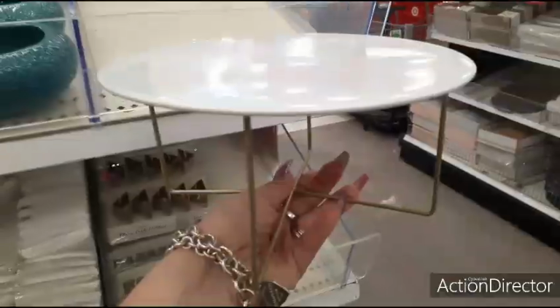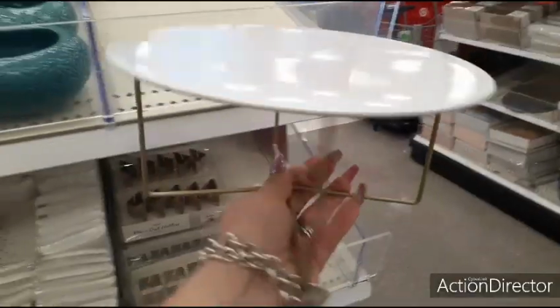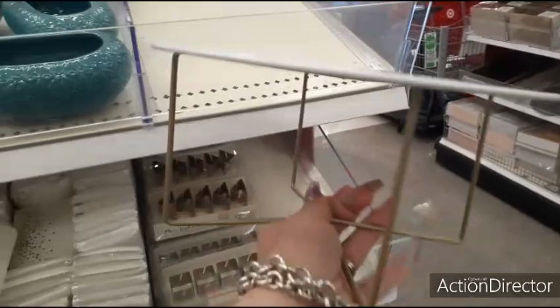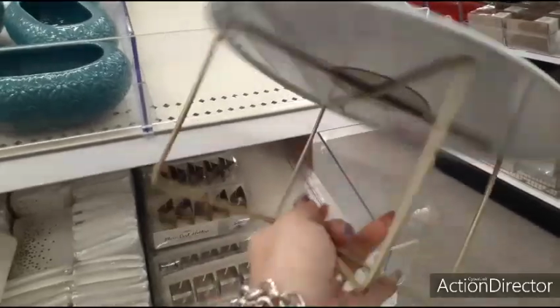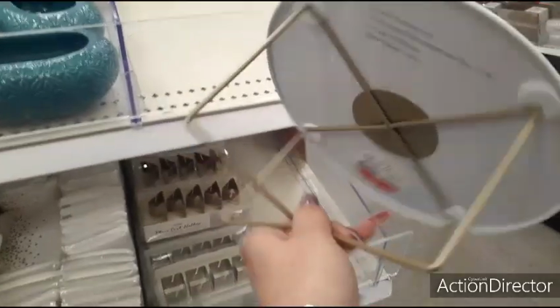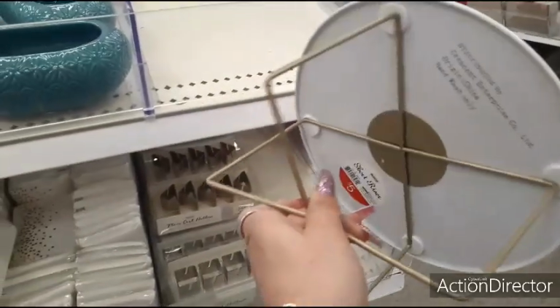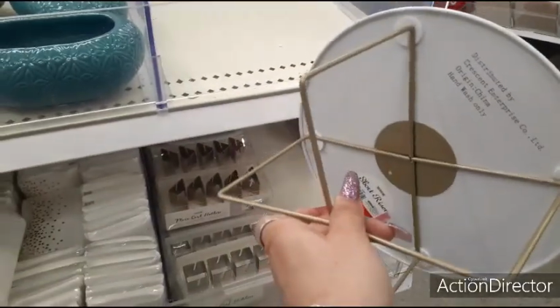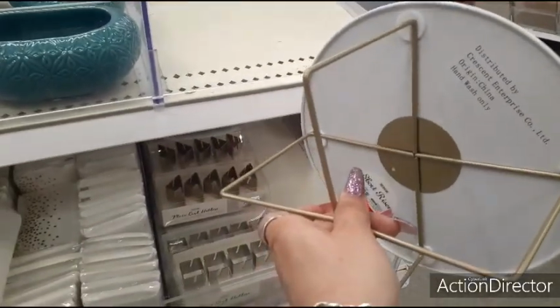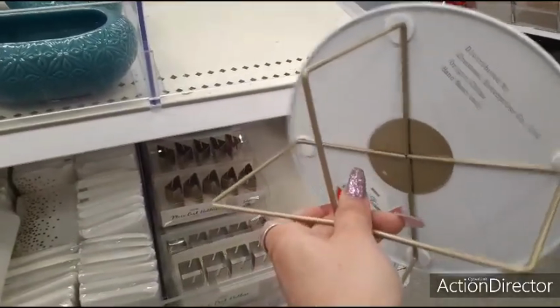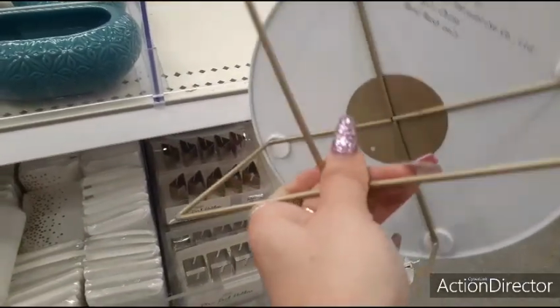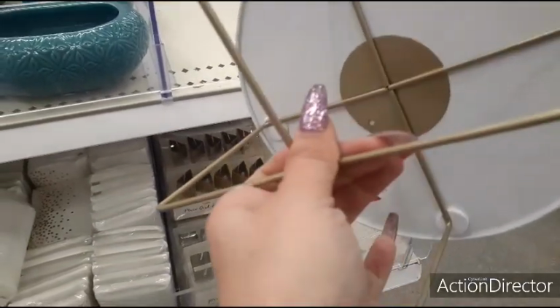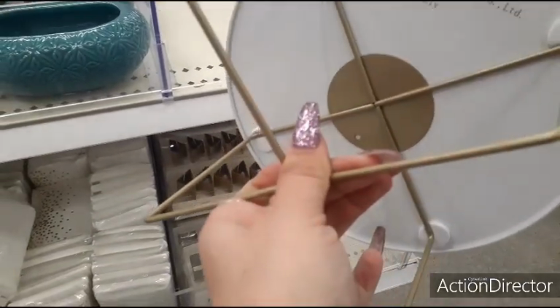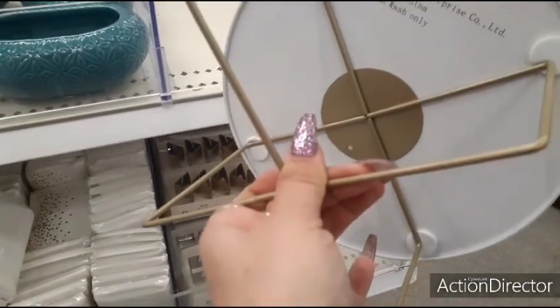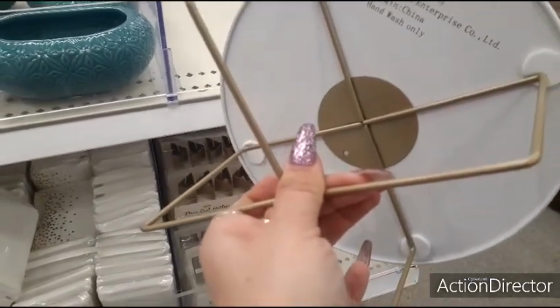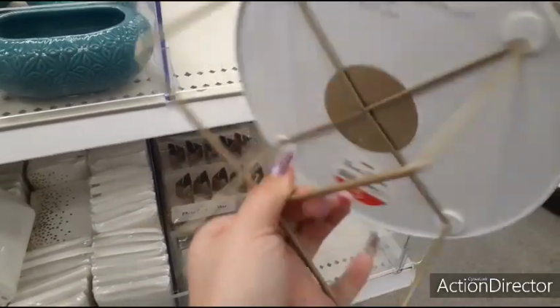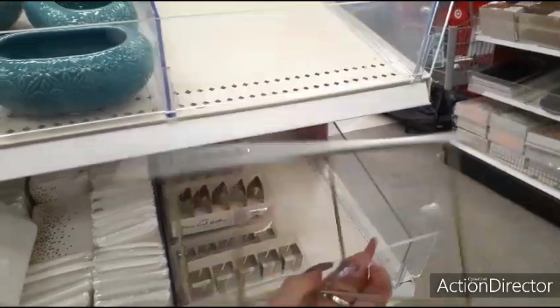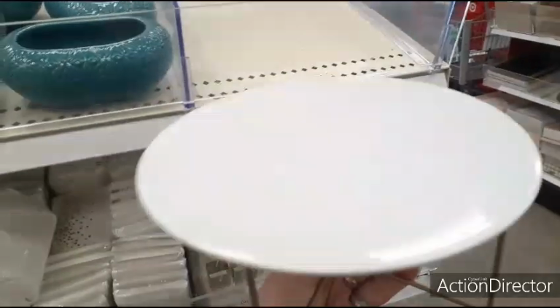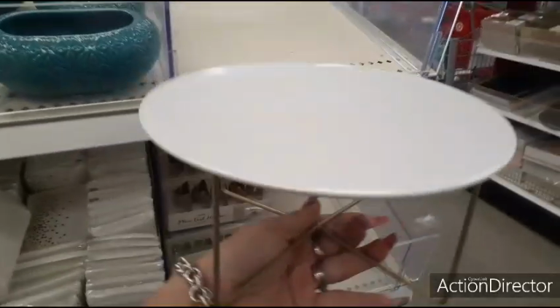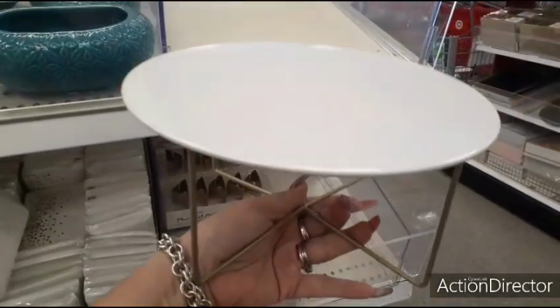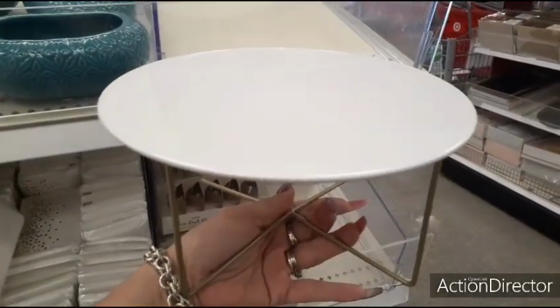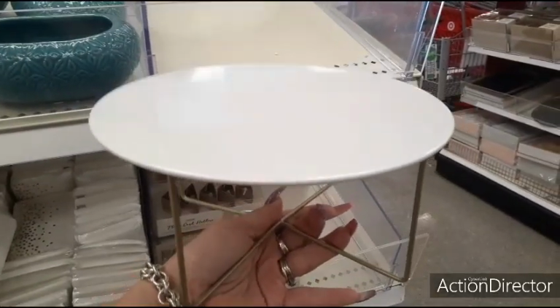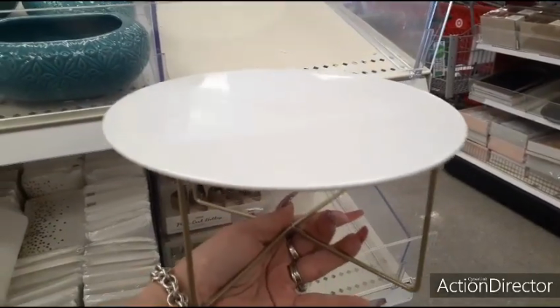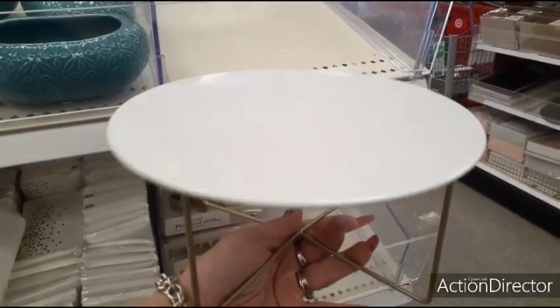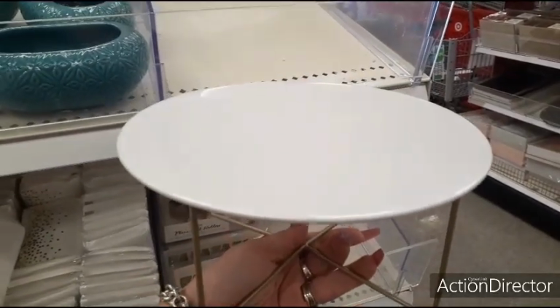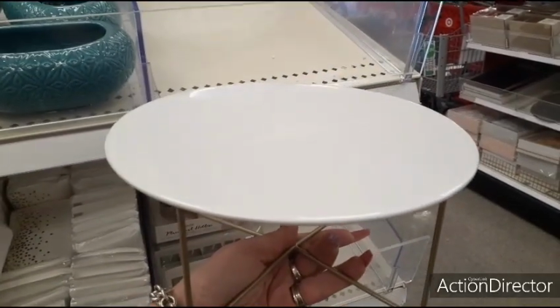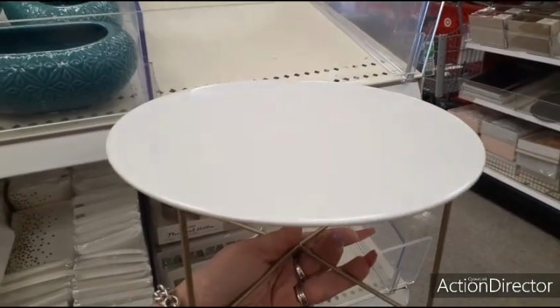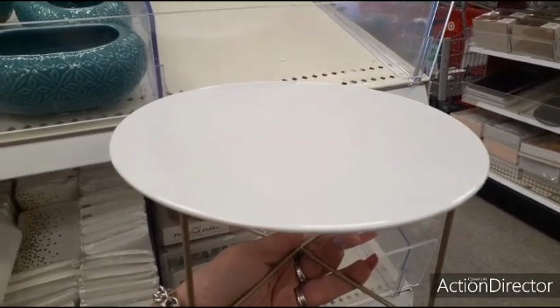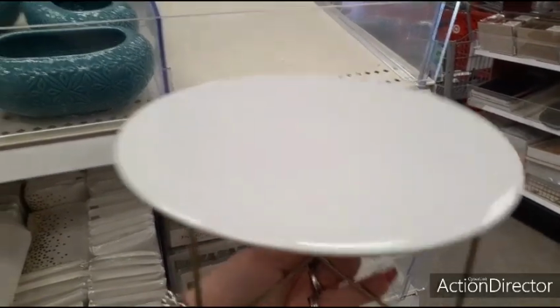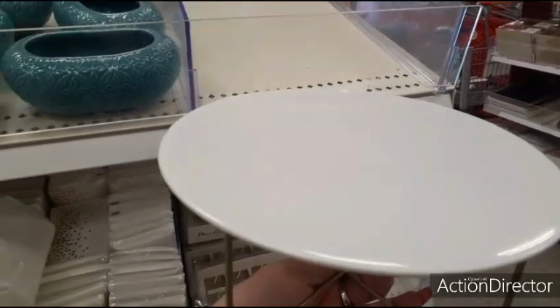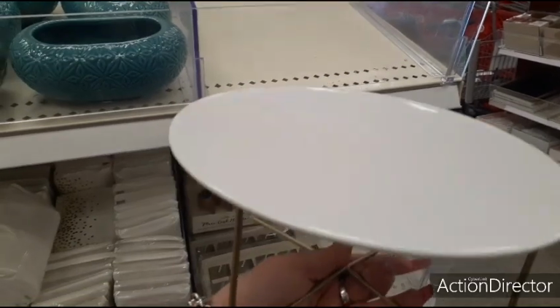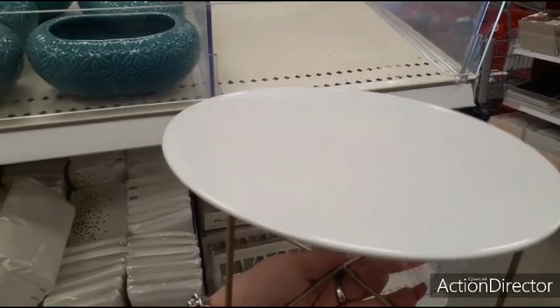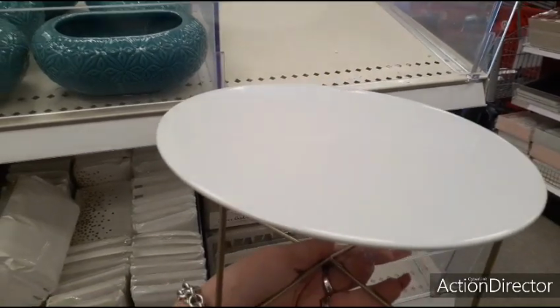They also have just this cake stand — or a short riser — for $5 as well. So this makes for a cute display; that would be fun. Again, this is in the Dollar Spot.